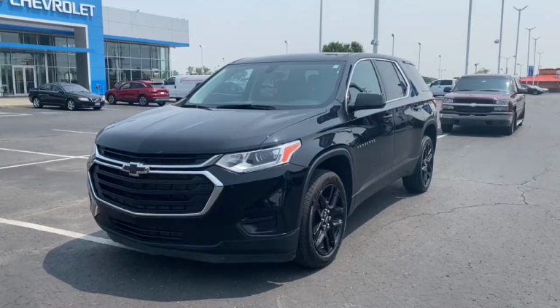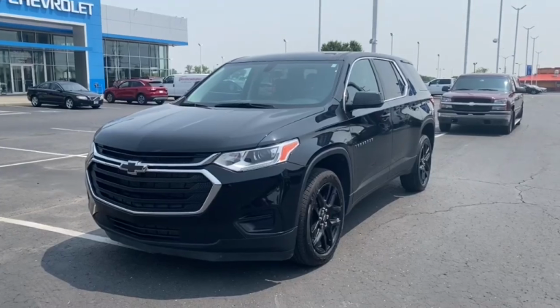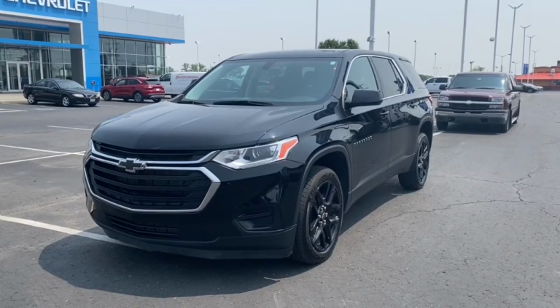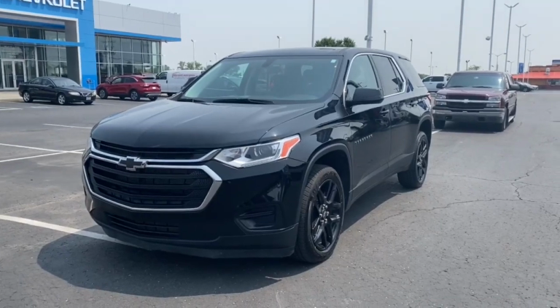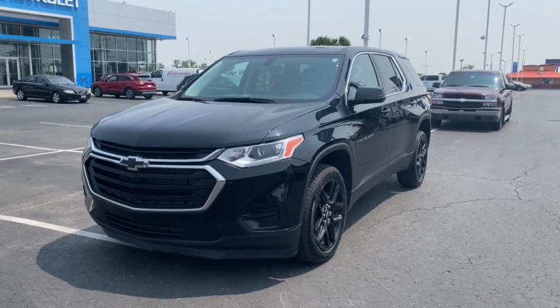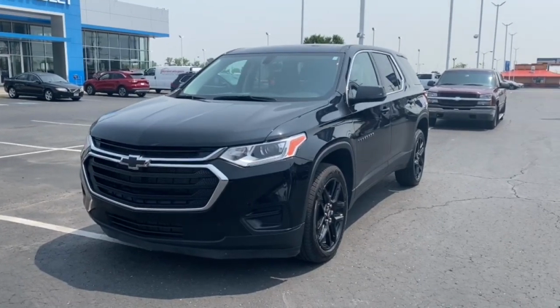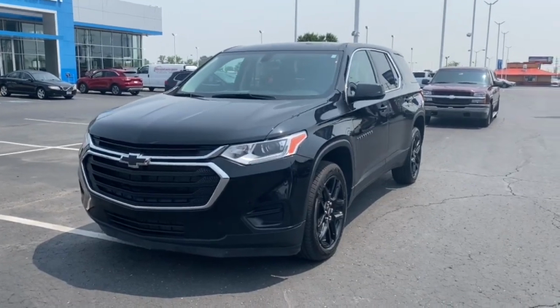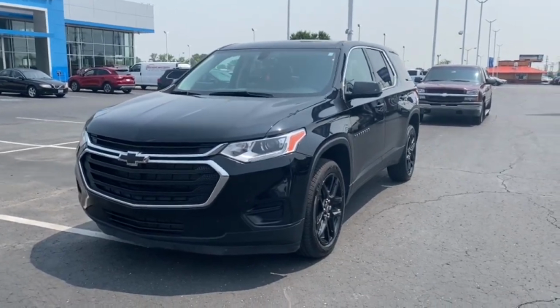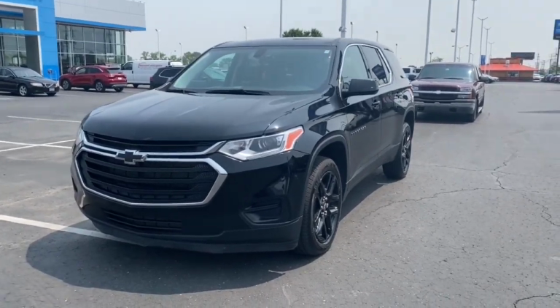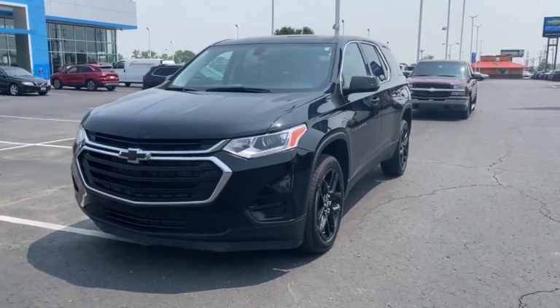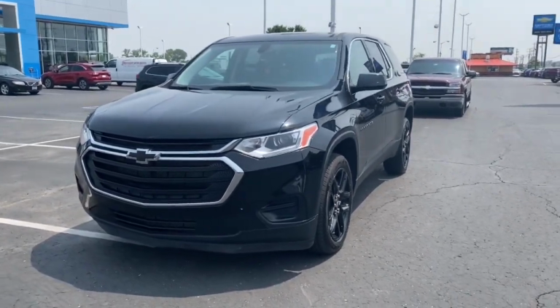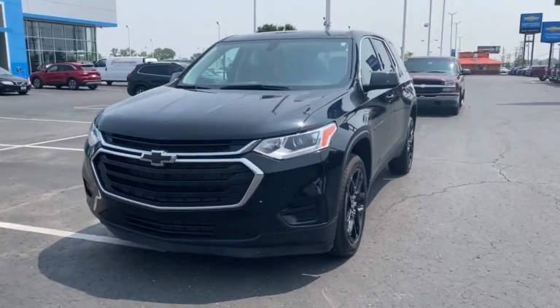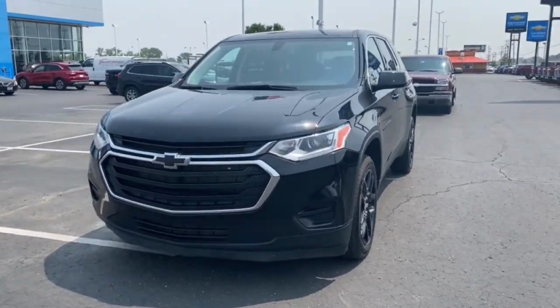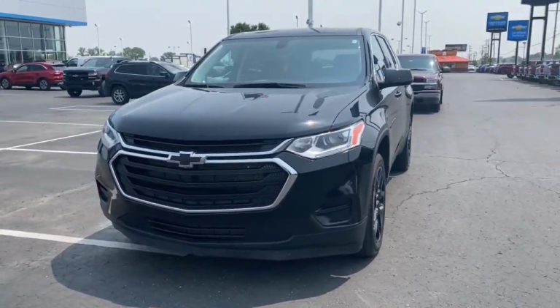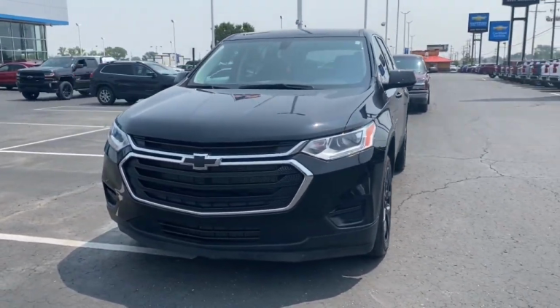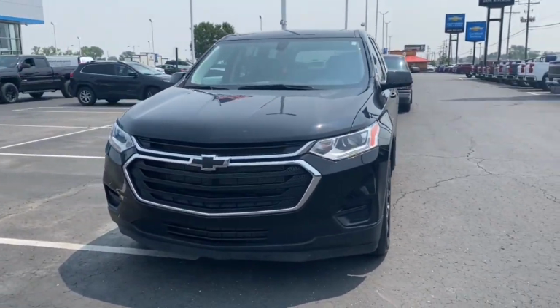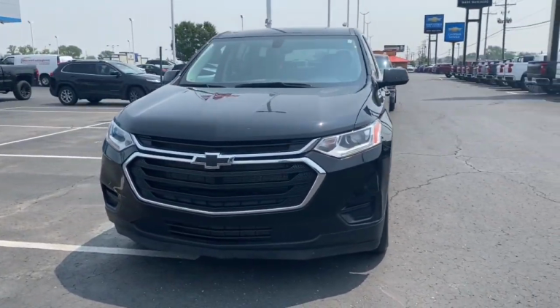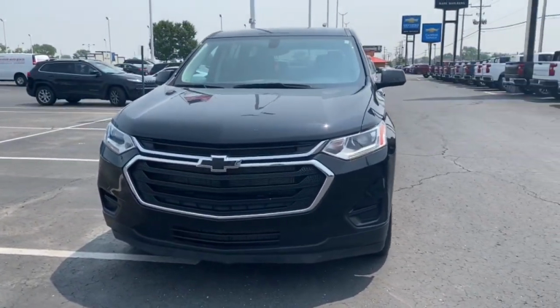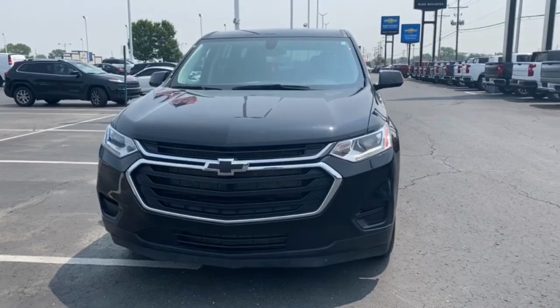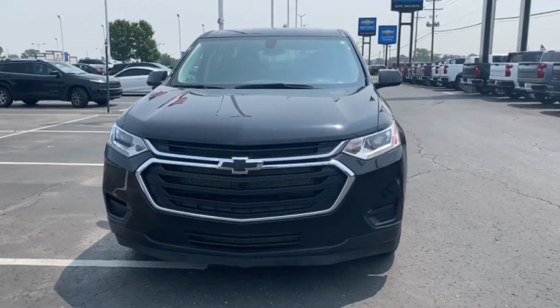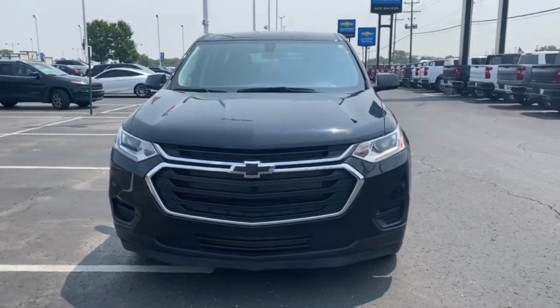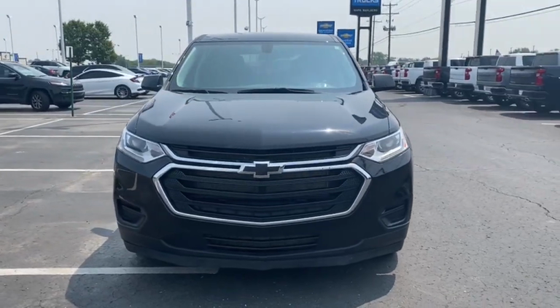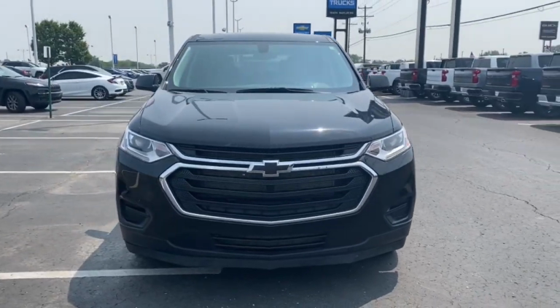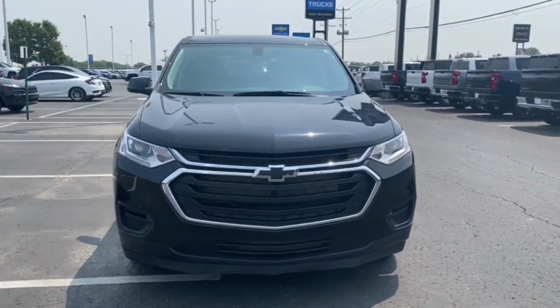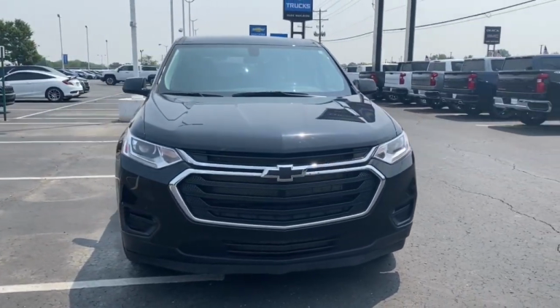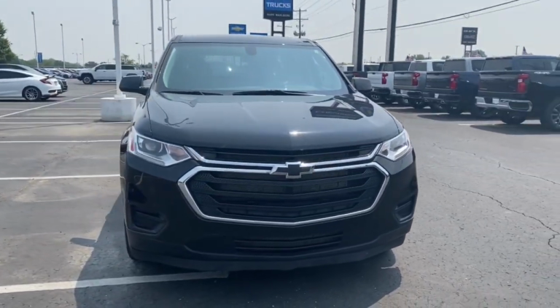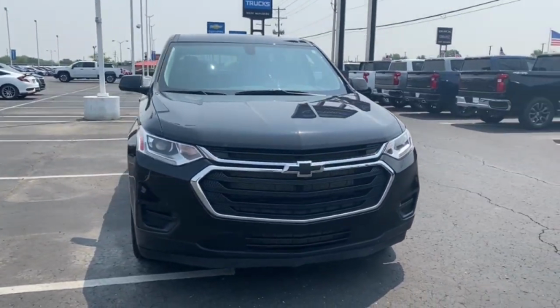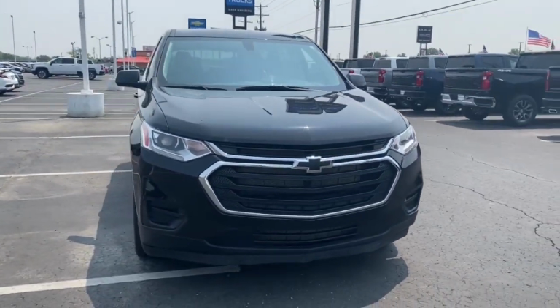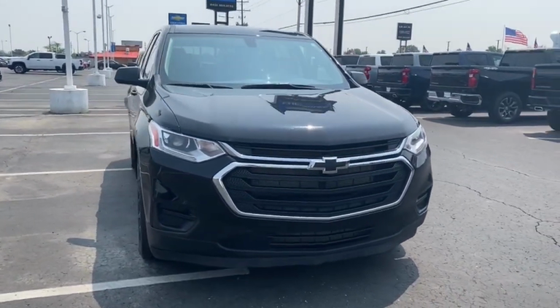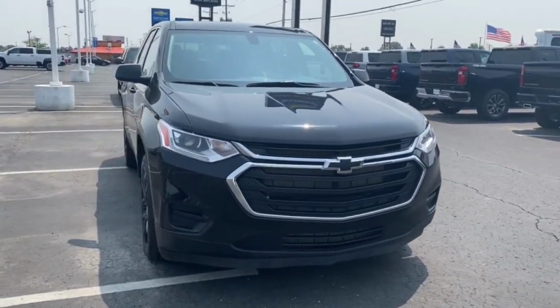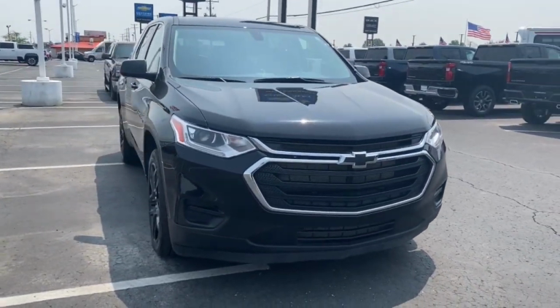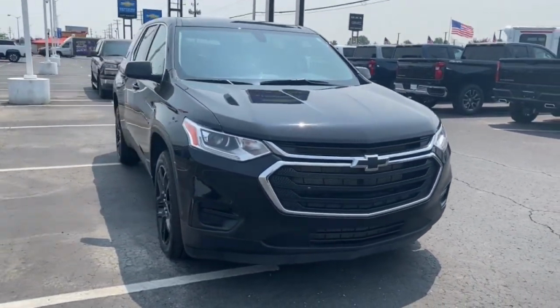You just found the 2020 Chevrolet Traverse. This vehicle is an outstanding buy with fewer than 60,000 miles on the odometer.